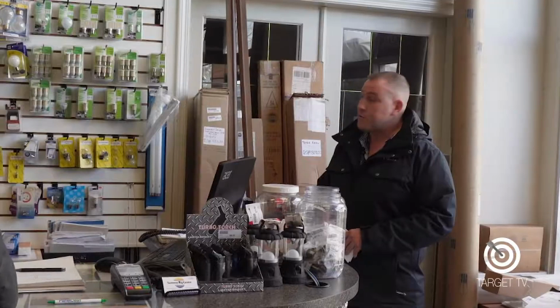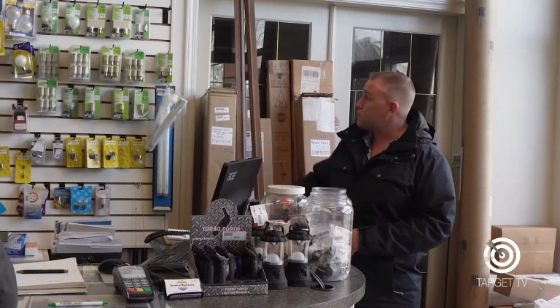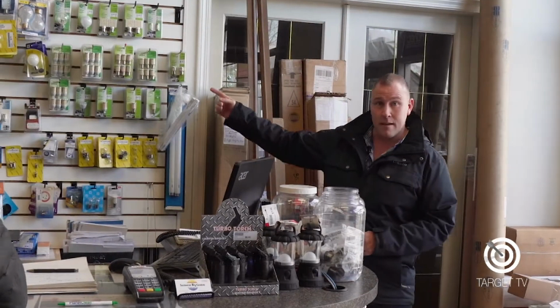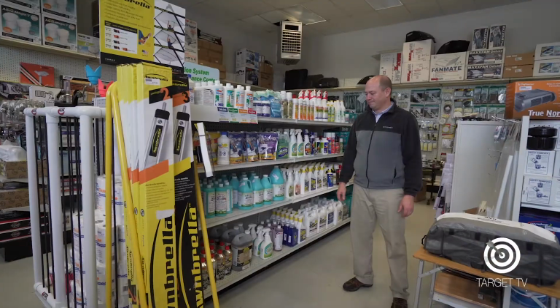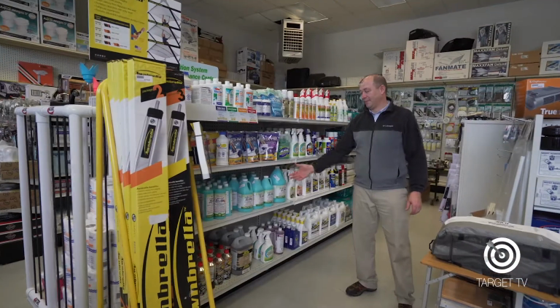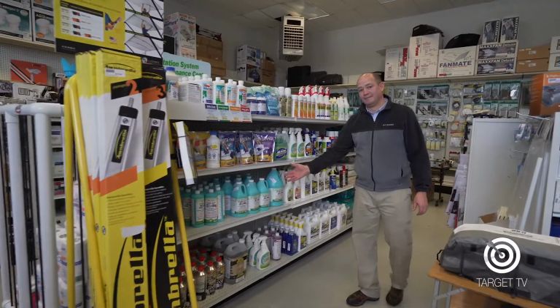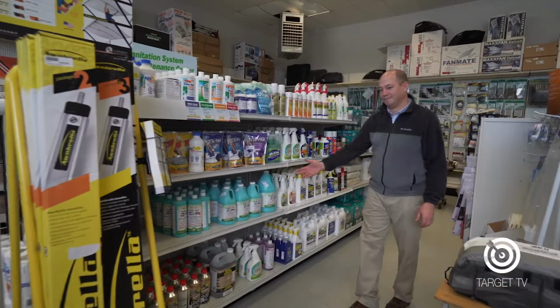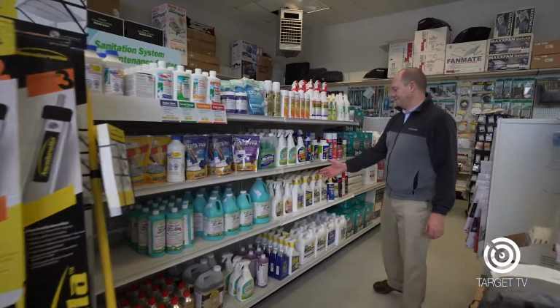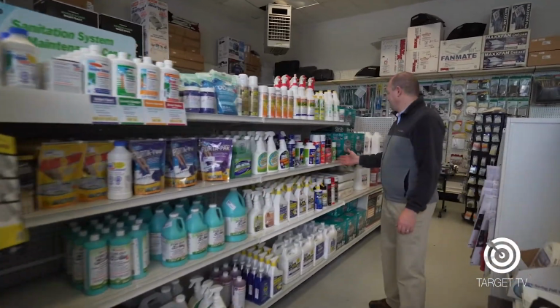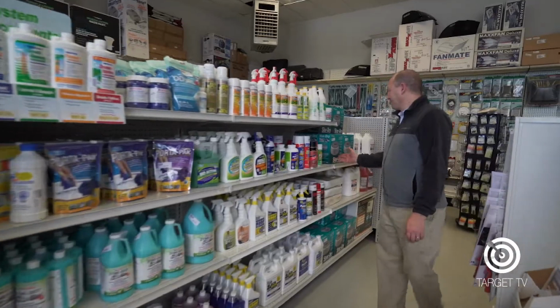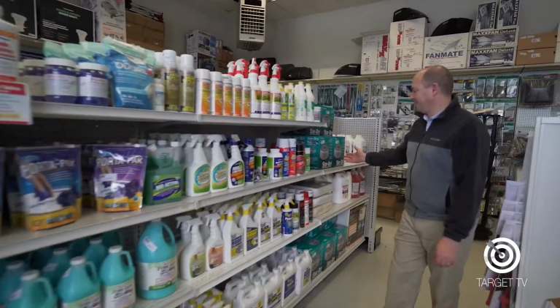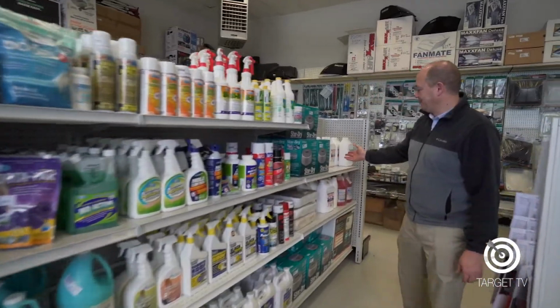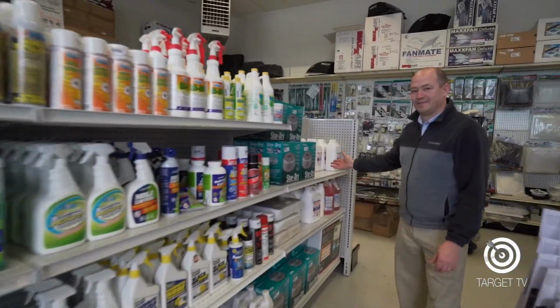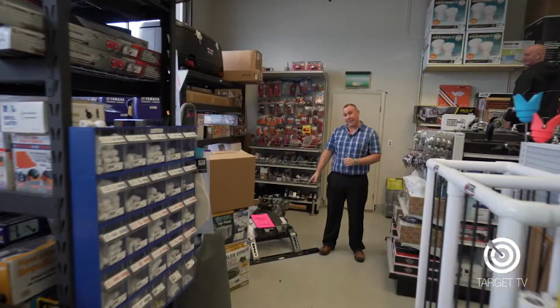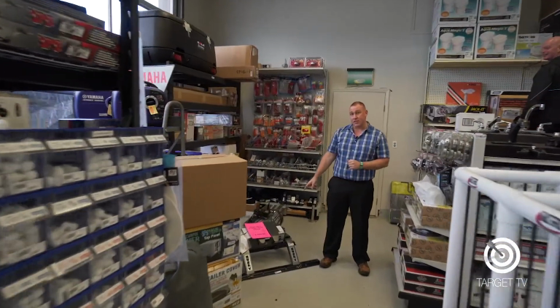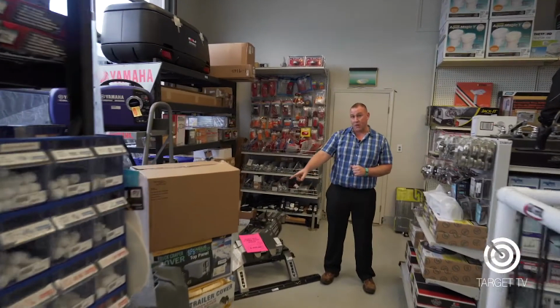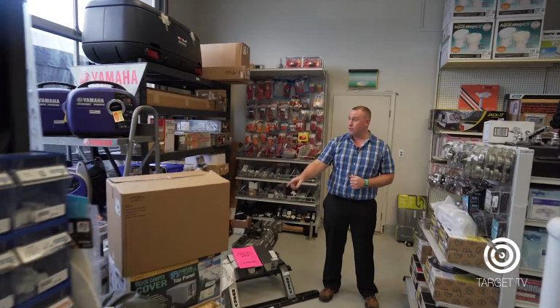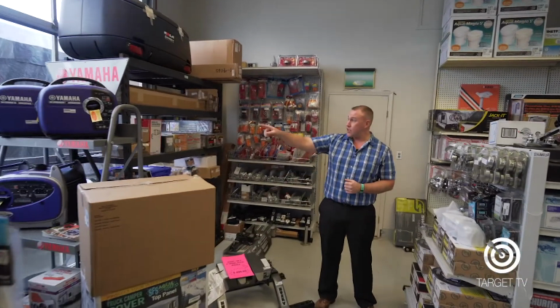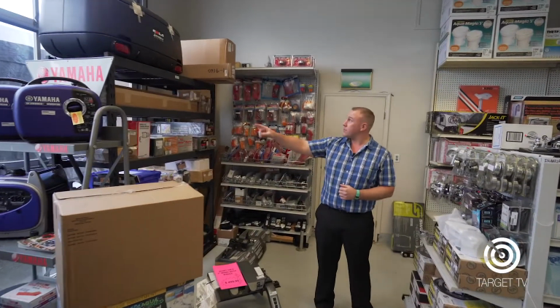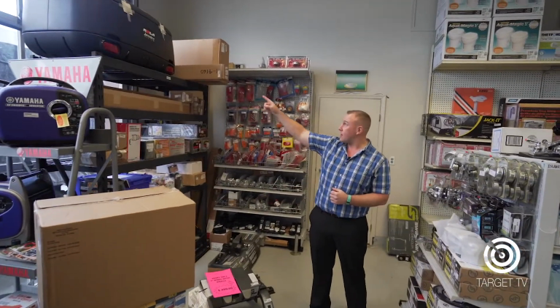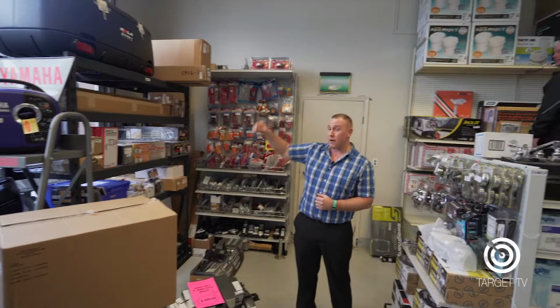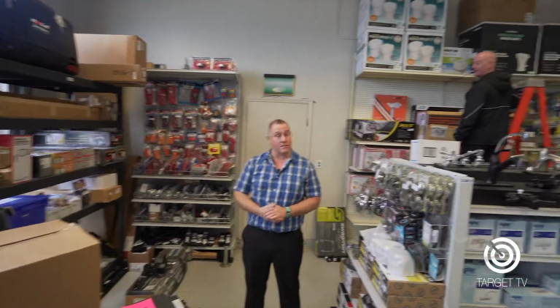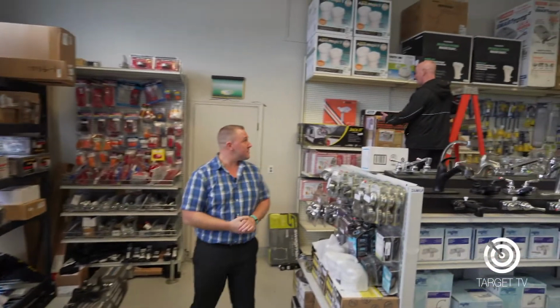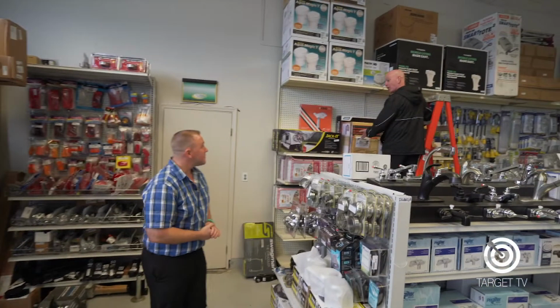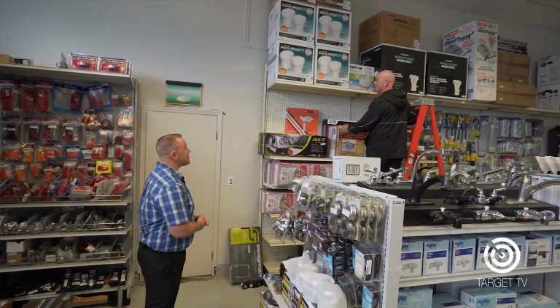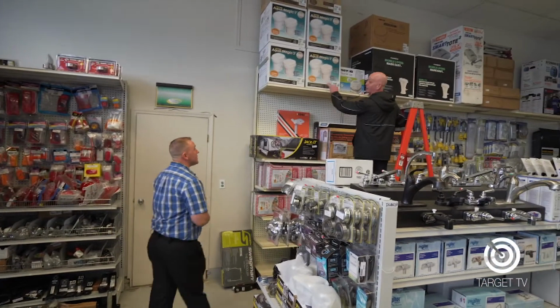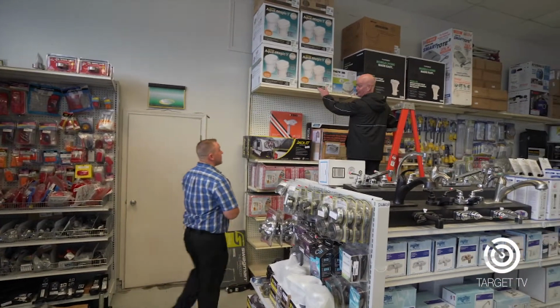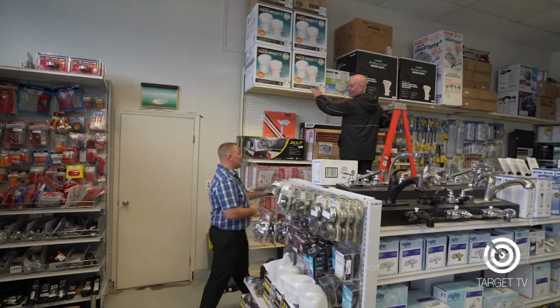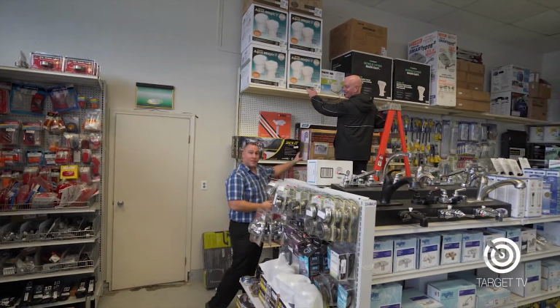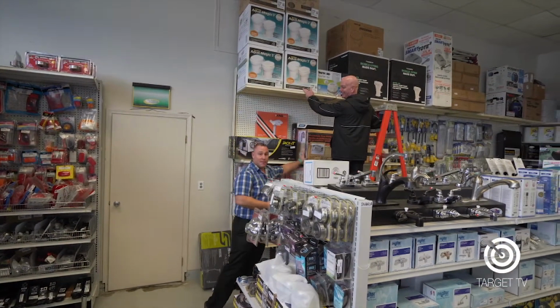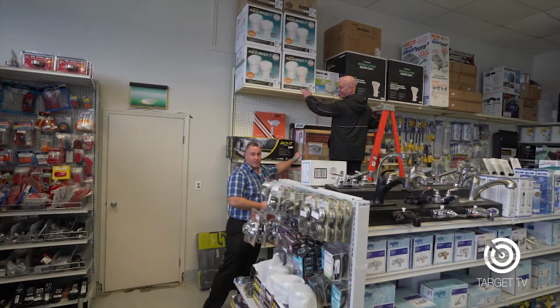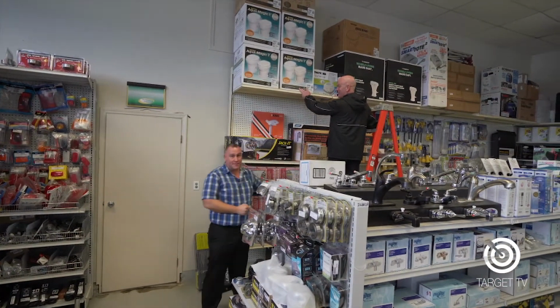Whether it's something small like light bulbs or toilet chemicals, detailing equipment, RV antifreeze, to the big stuff like hitches, RV covers, generators and cargo pods. And Gary, we have barbecues and toilets. Better not get those two mixed up!